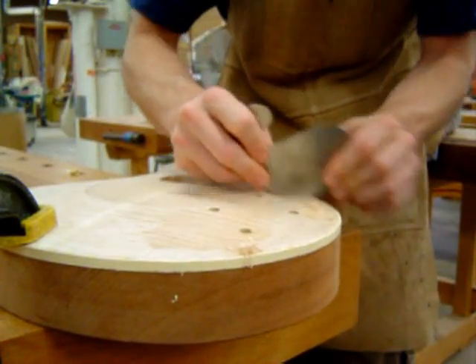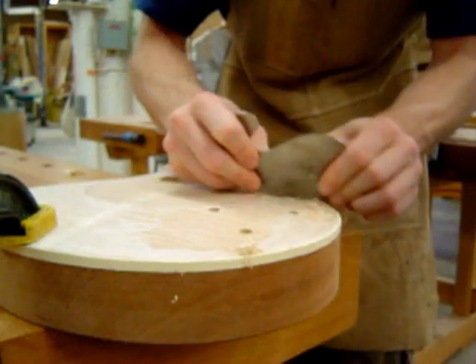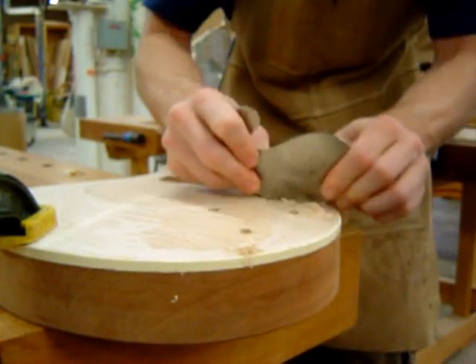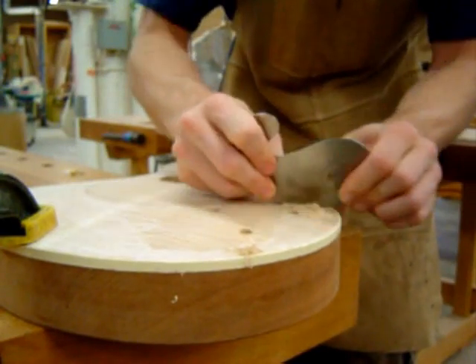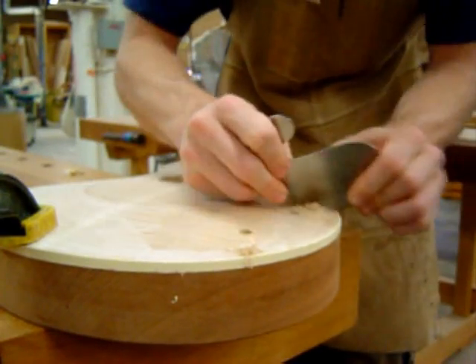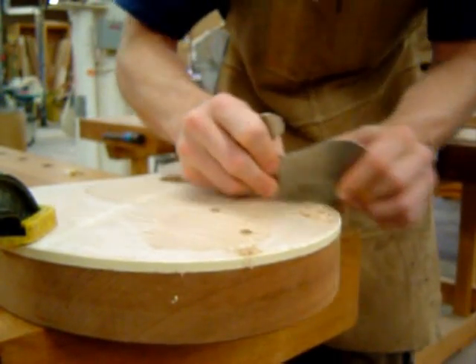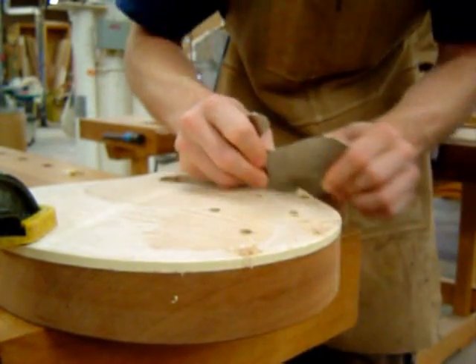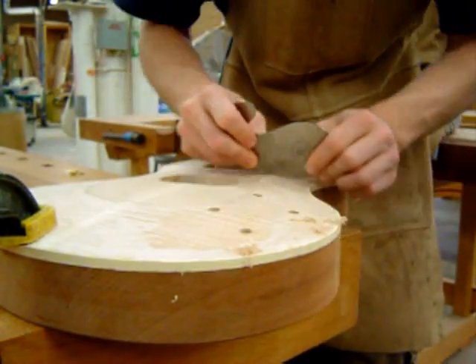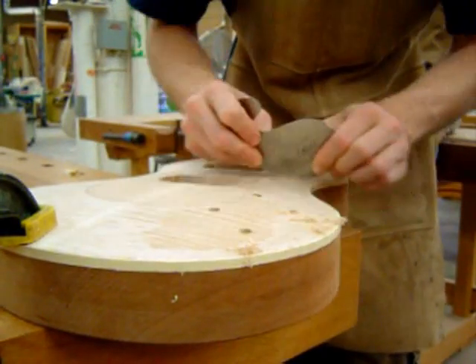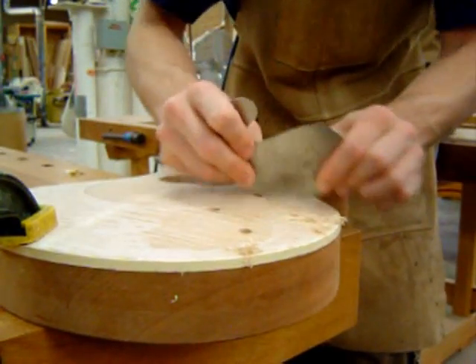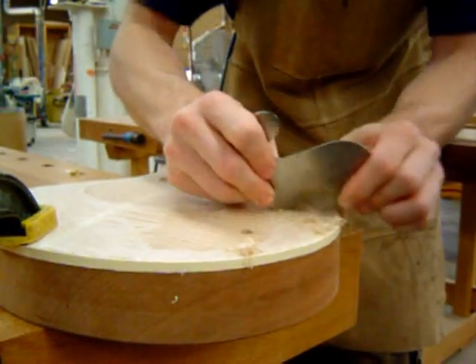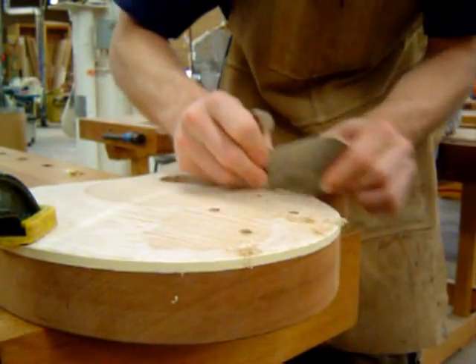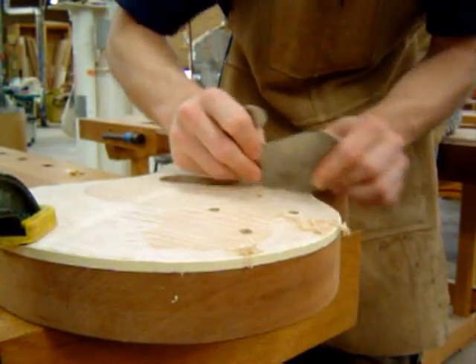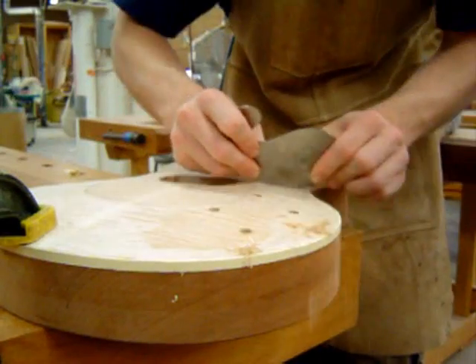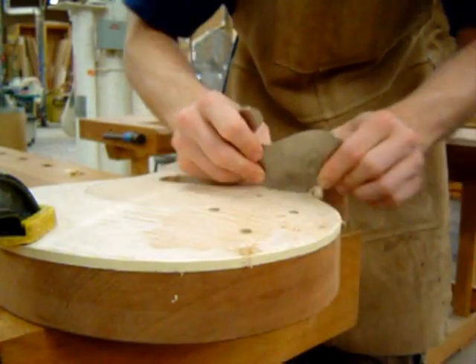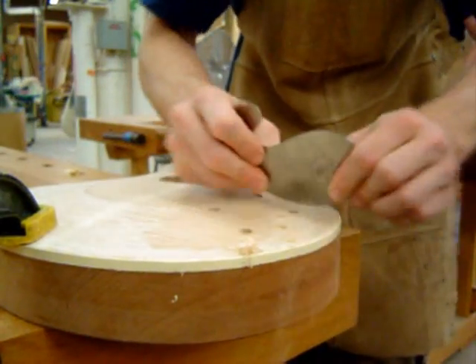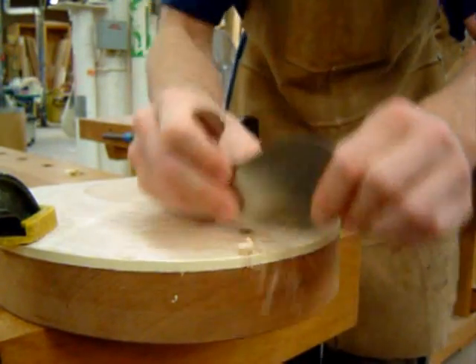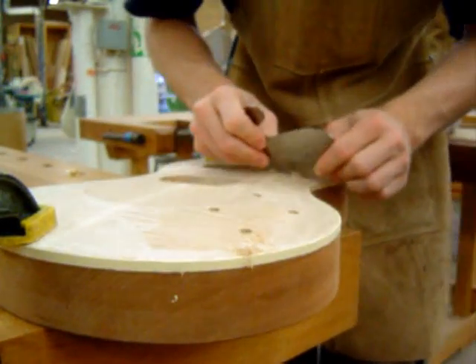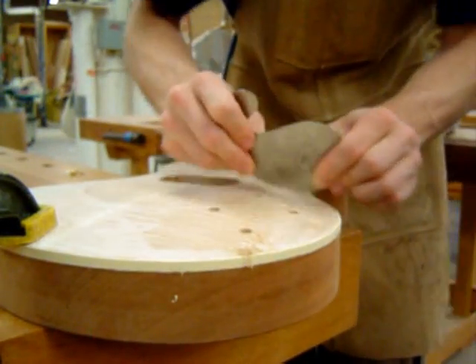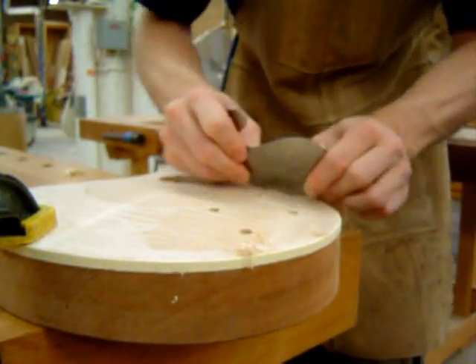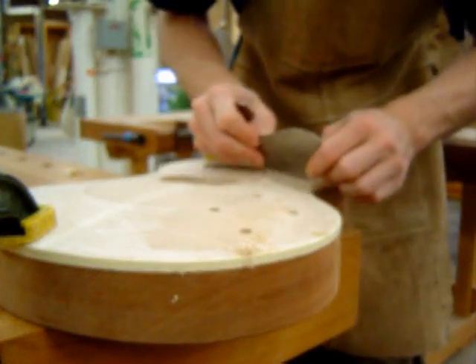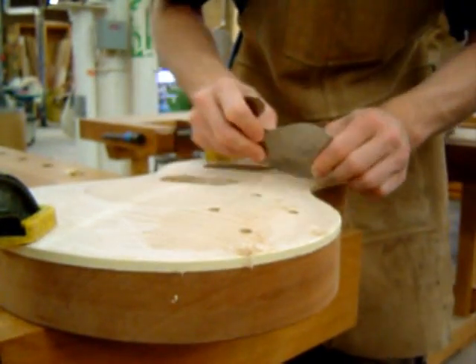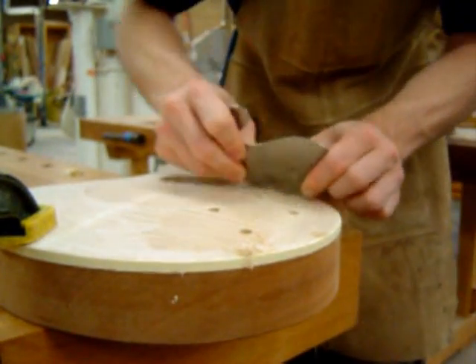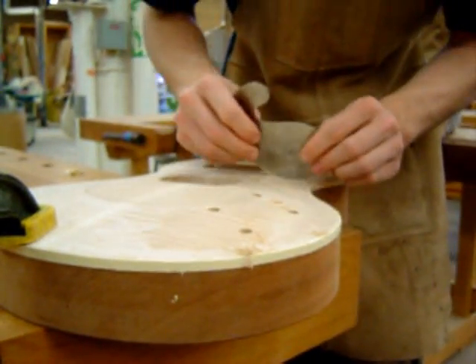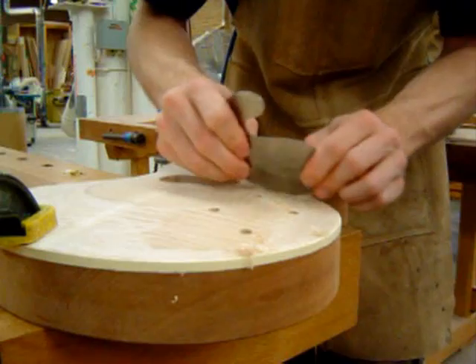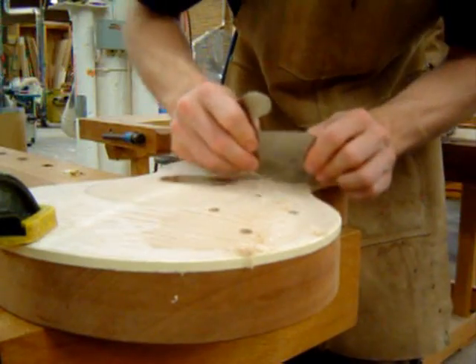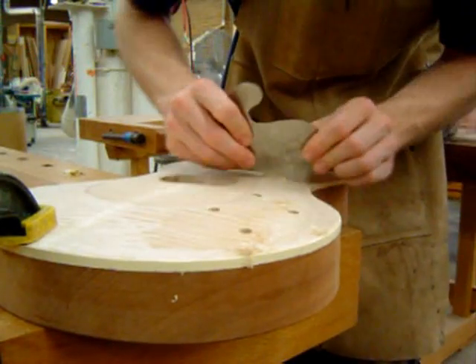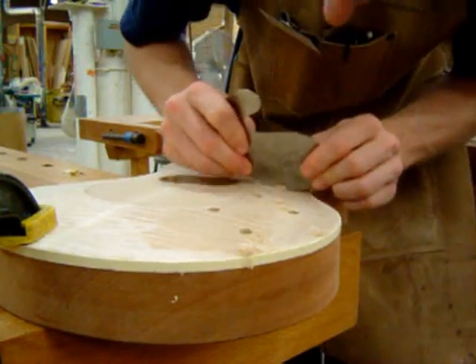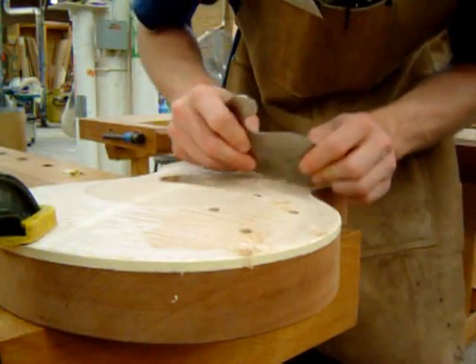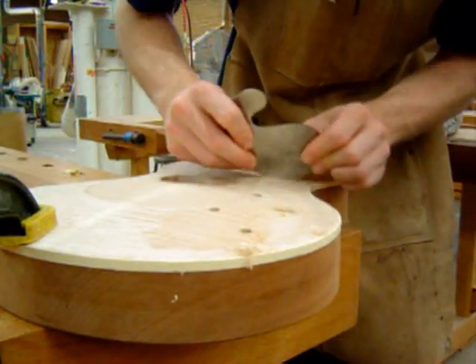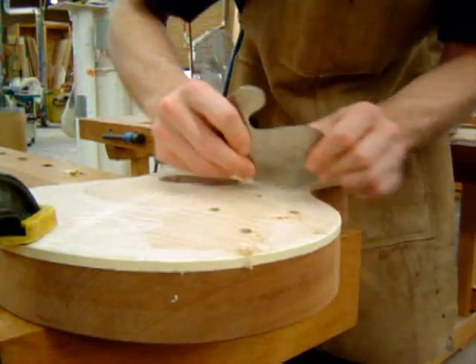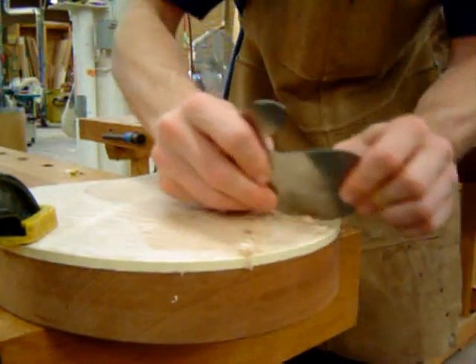Today we're going to talk about how to properly use a scraper. If your scraper is sharpened properly, you should be removing shavings like in the picture. If you're making sawdust instead of shavings, then you need to stop and properly sharpen your scraper.